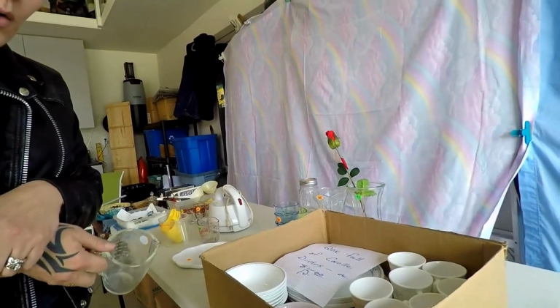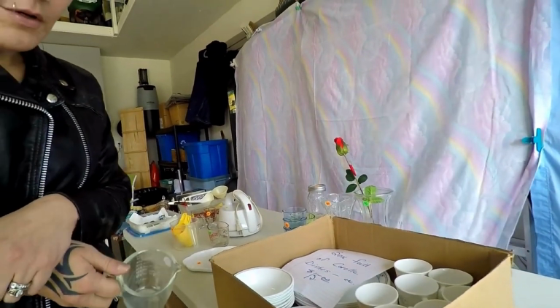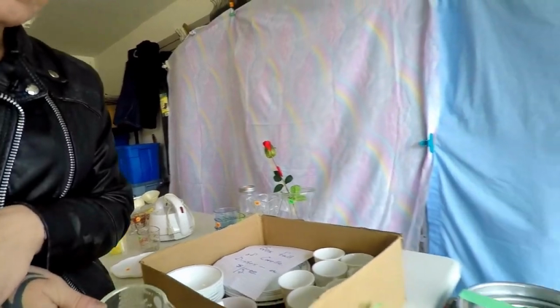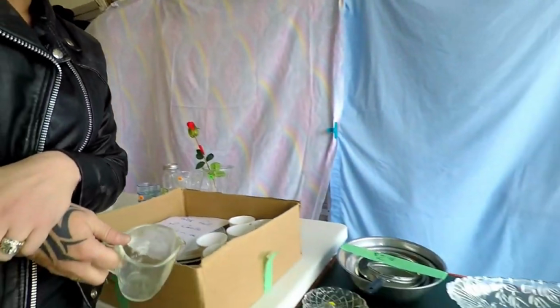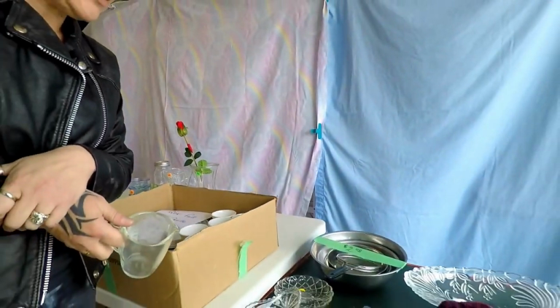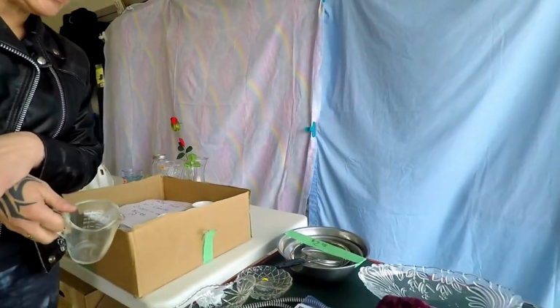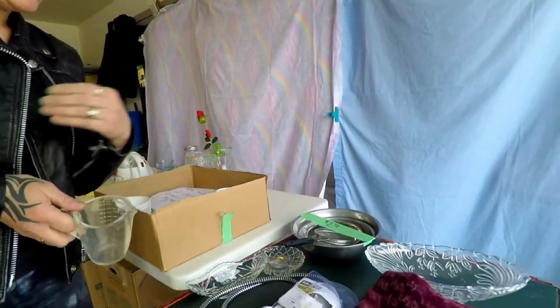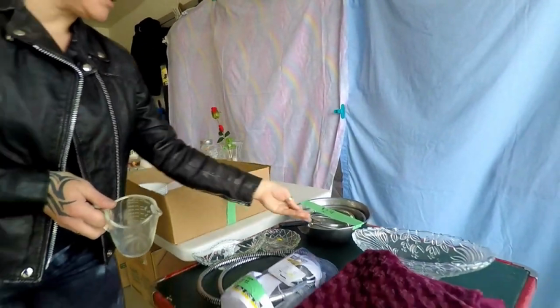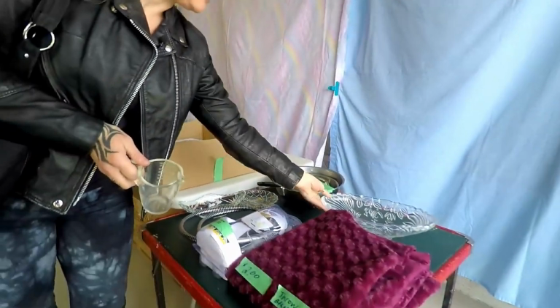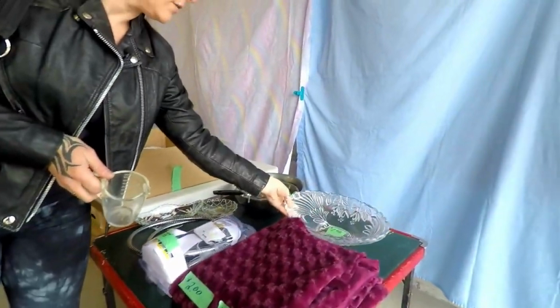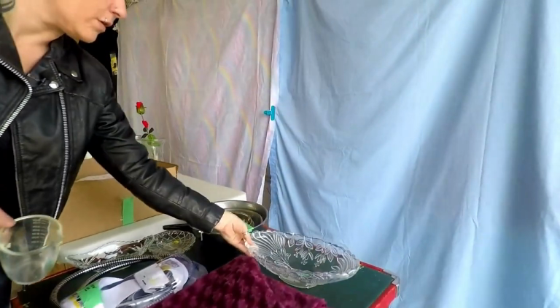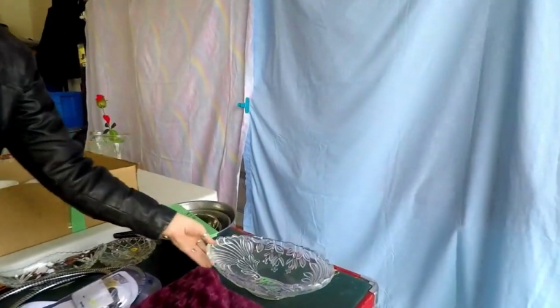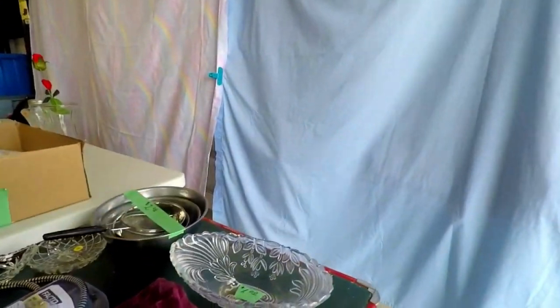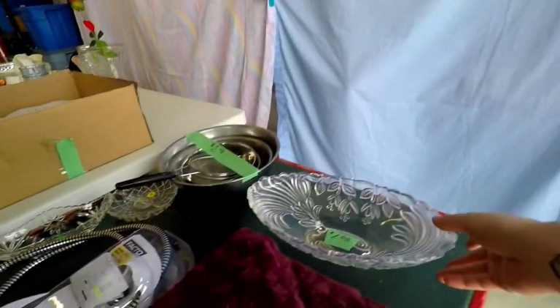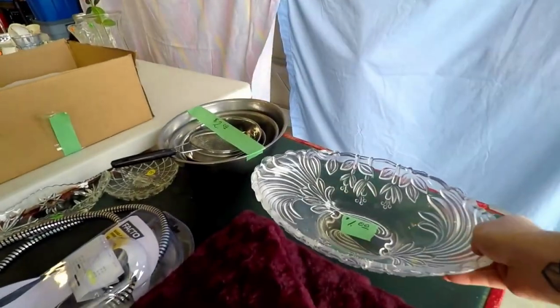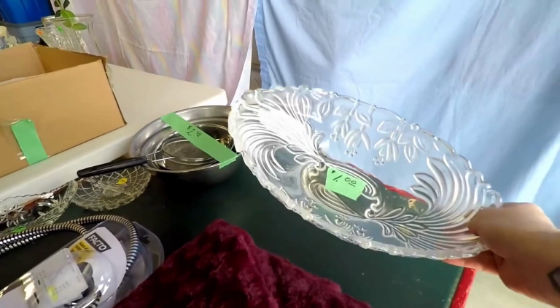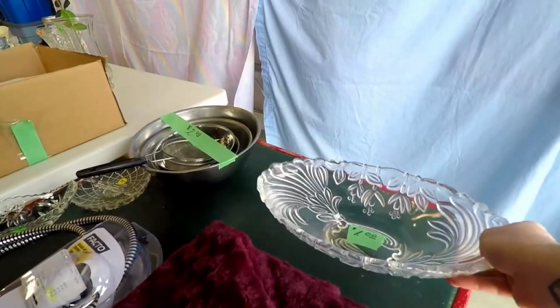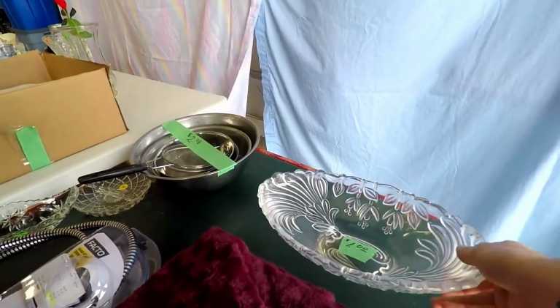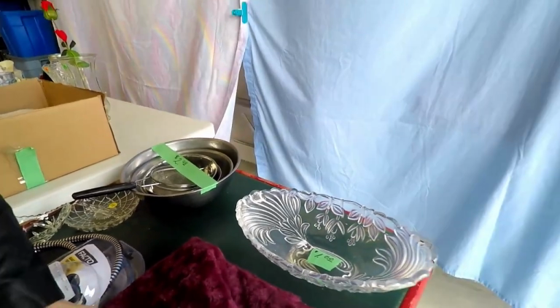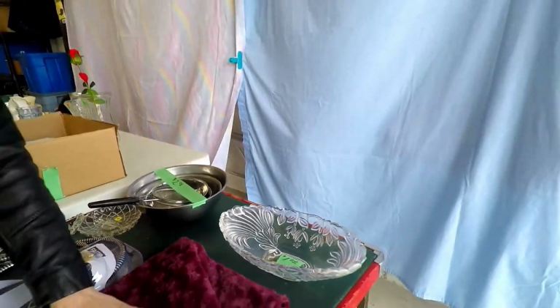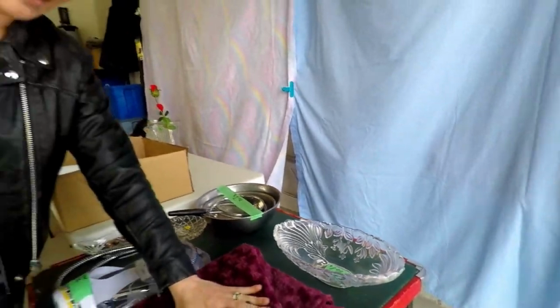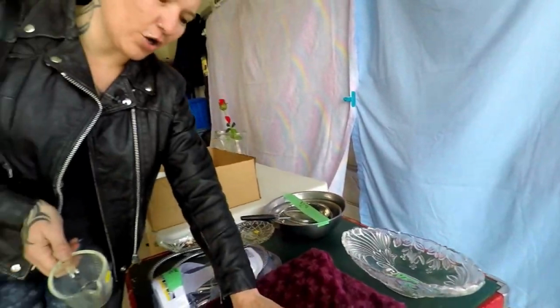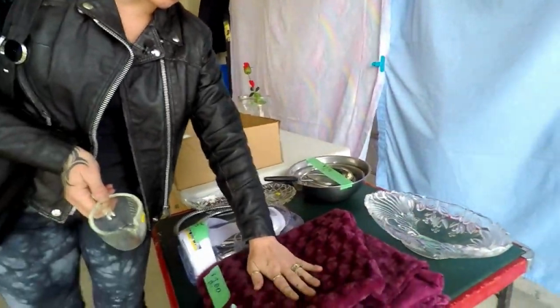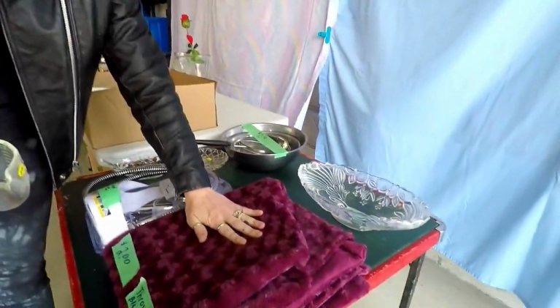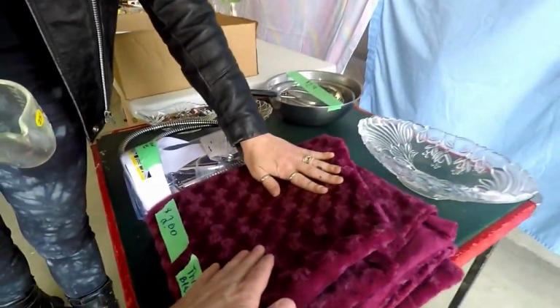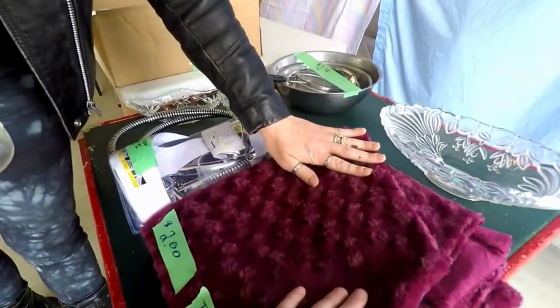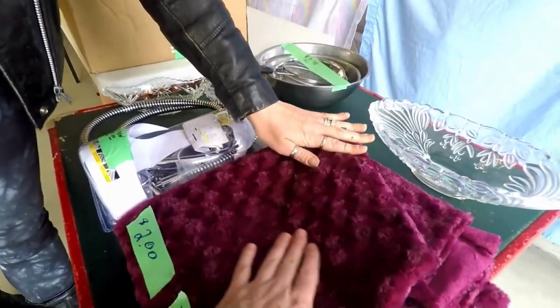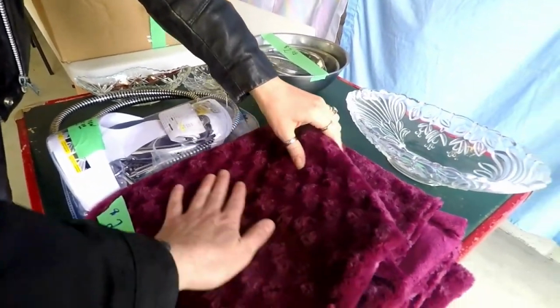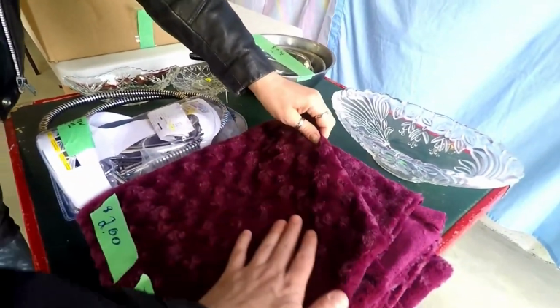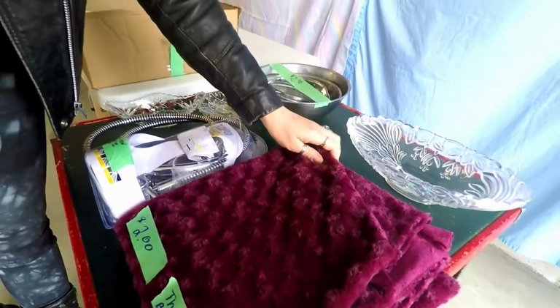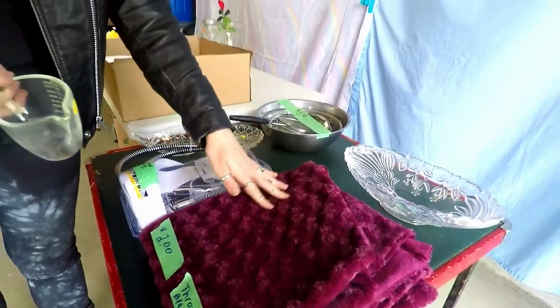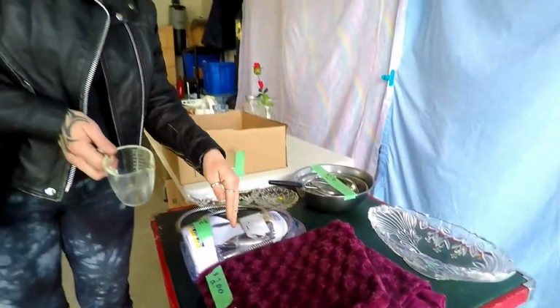Well, I wondered if there'd be some vintage things because... Oh, it's plastic. Oh, no way. Yeah. Oh my God. It's like you're not touching anything. It's so soft.